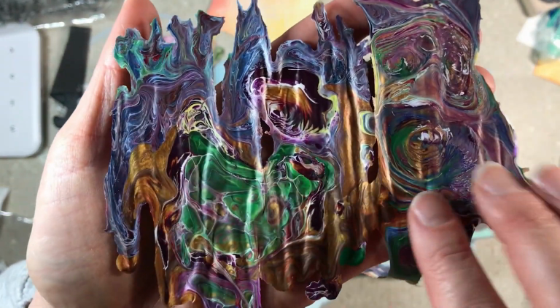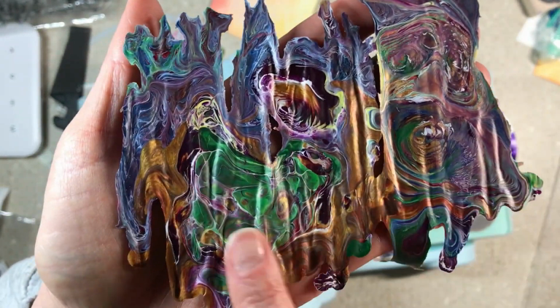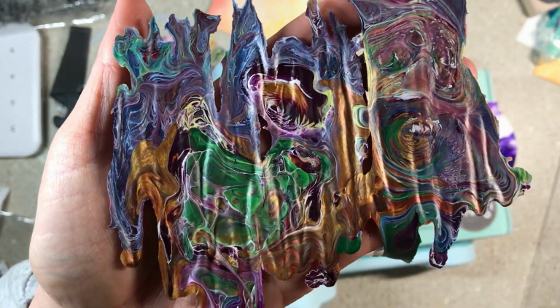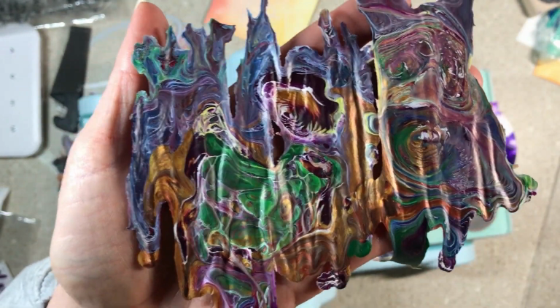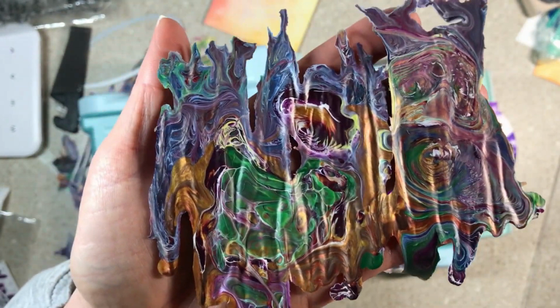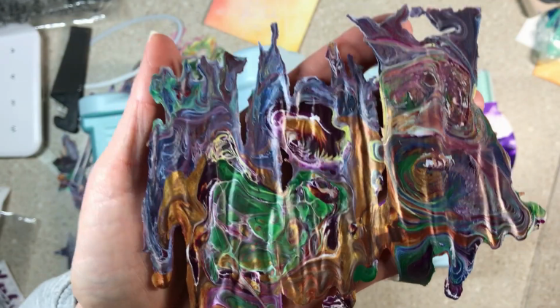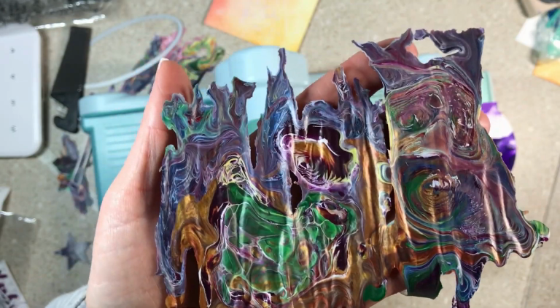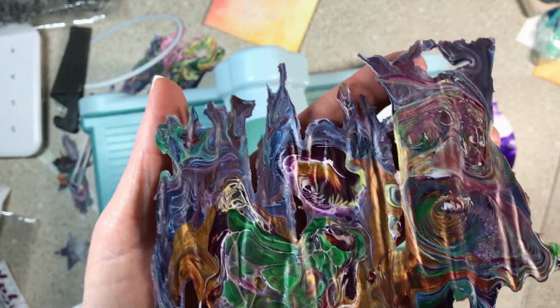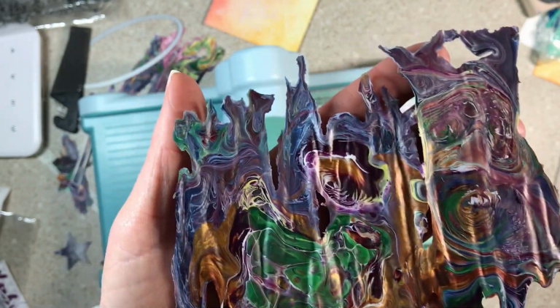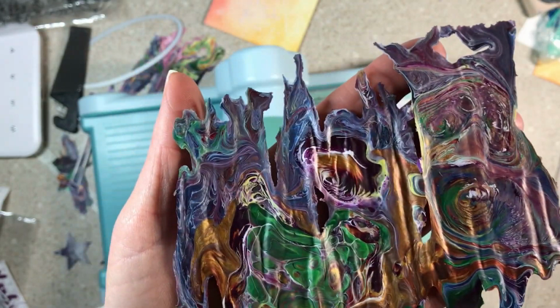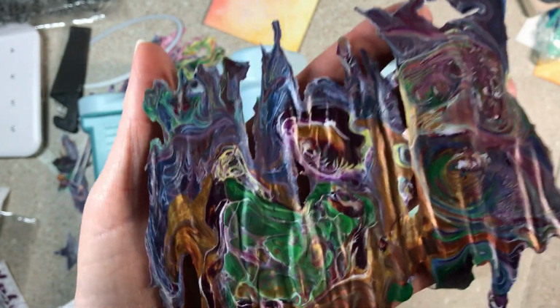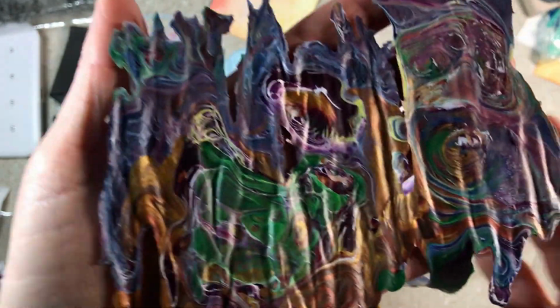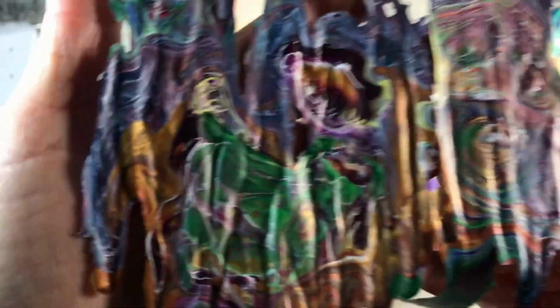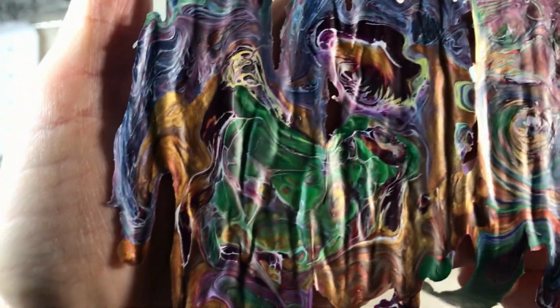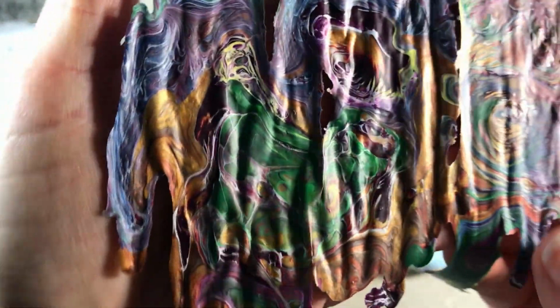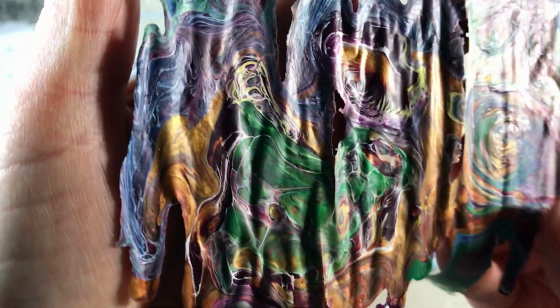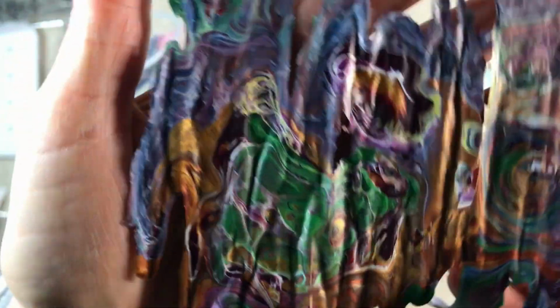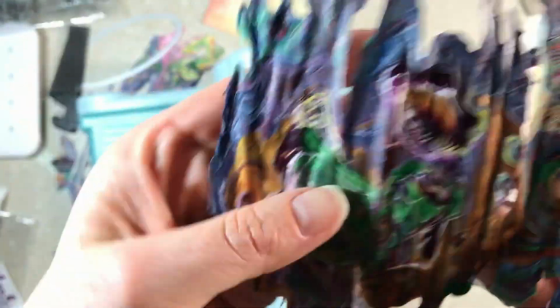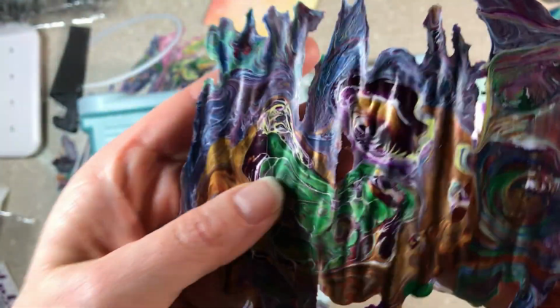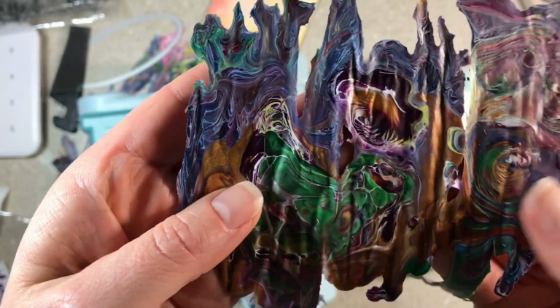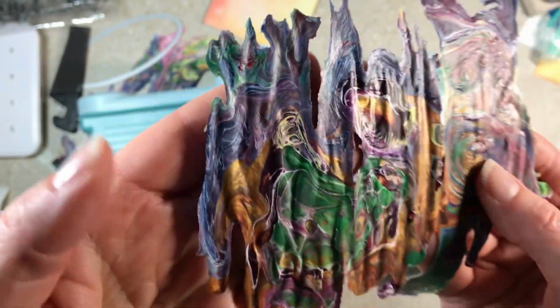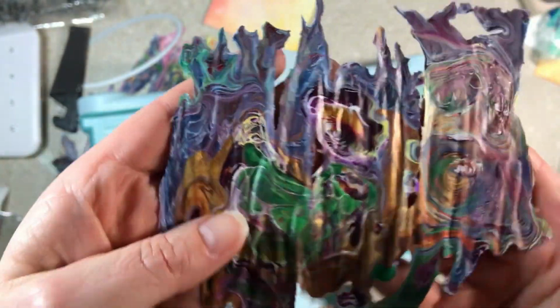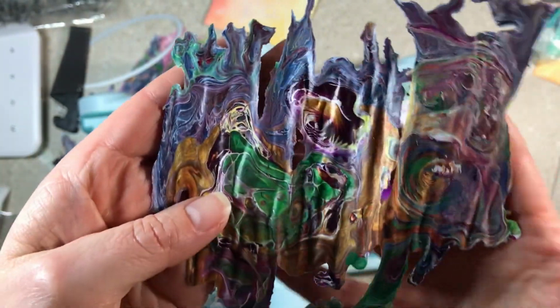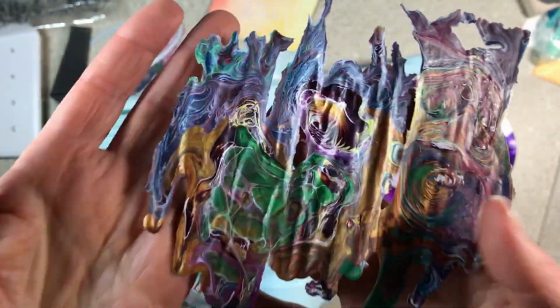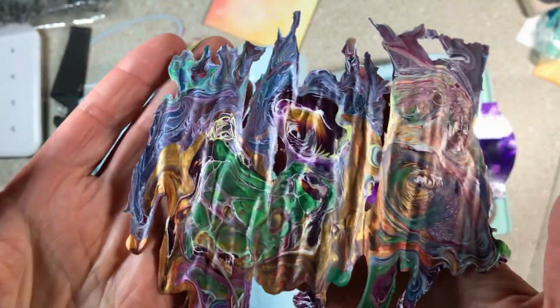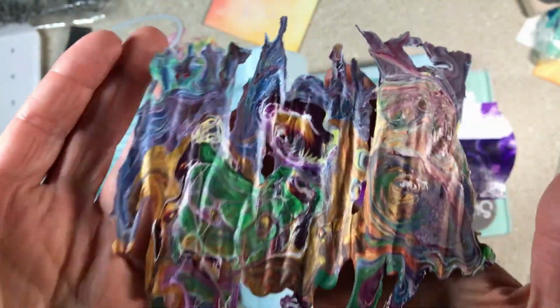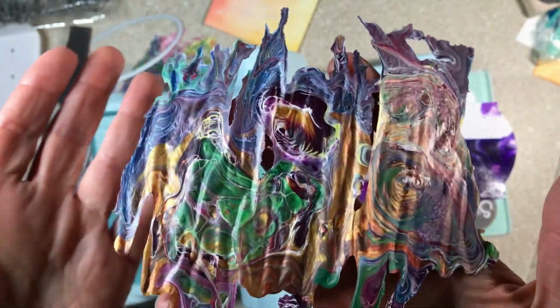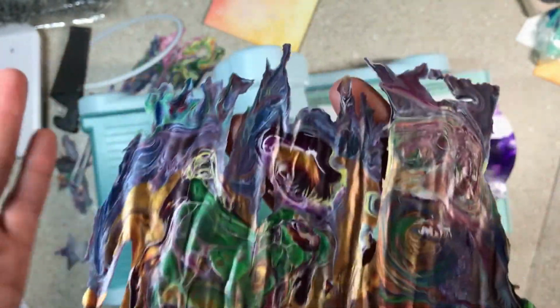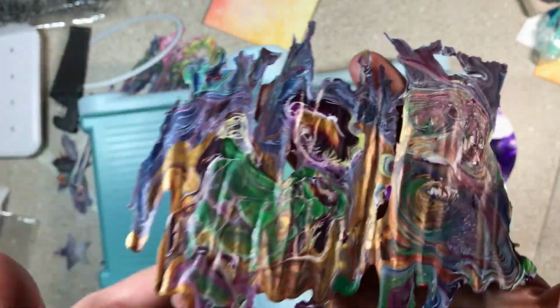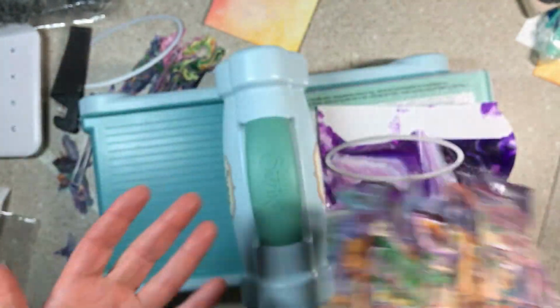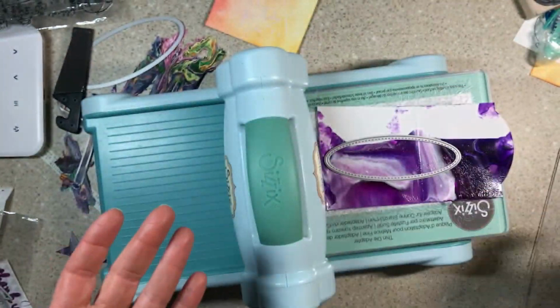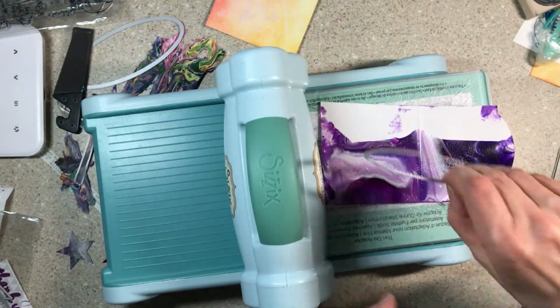Anything you could do with watercolors or scribble sticks or alcohol inks — this is way cheaper, and your friends who paint pour think these are trash.